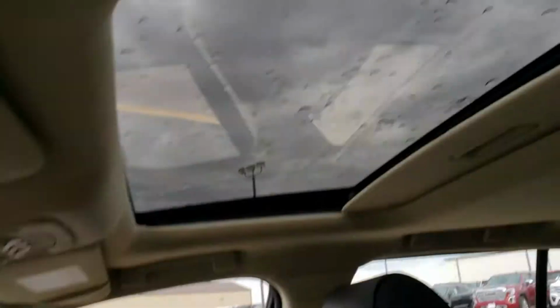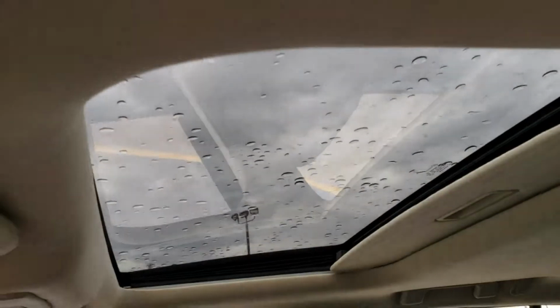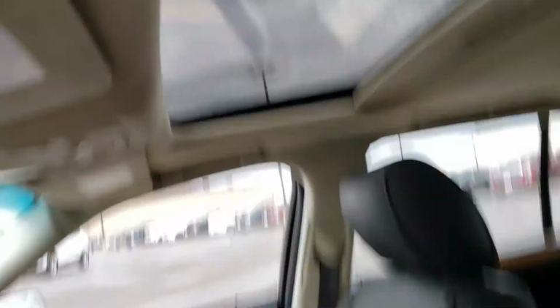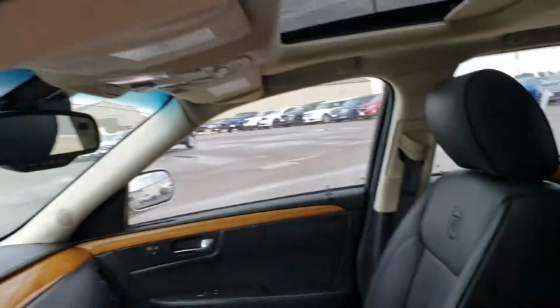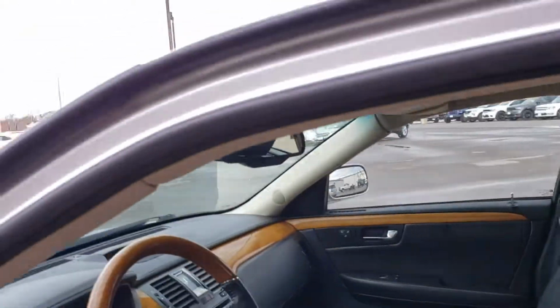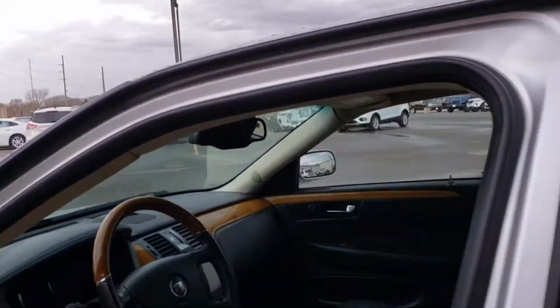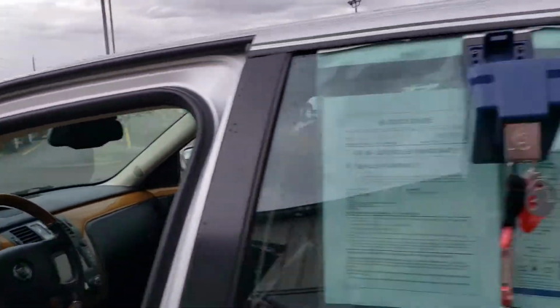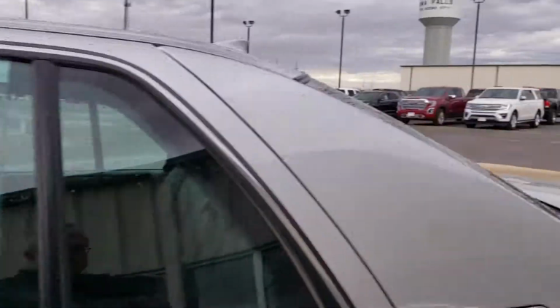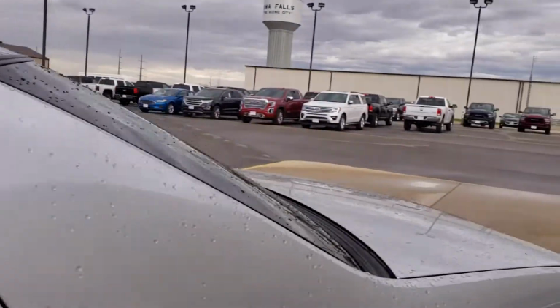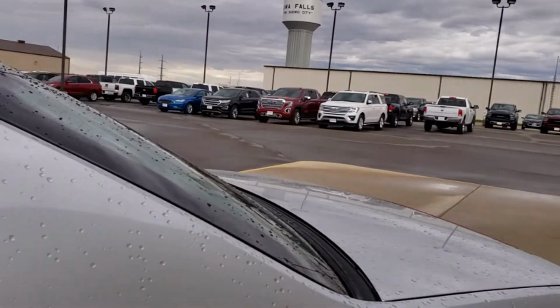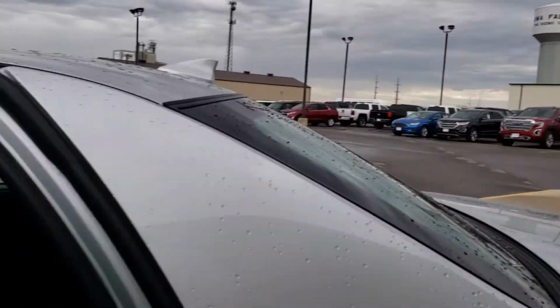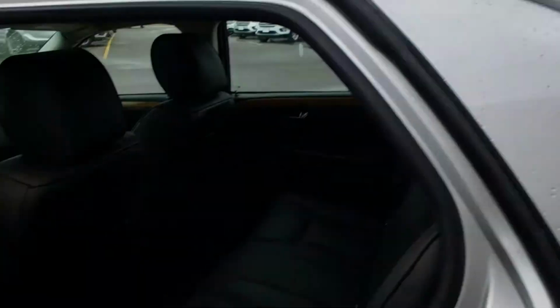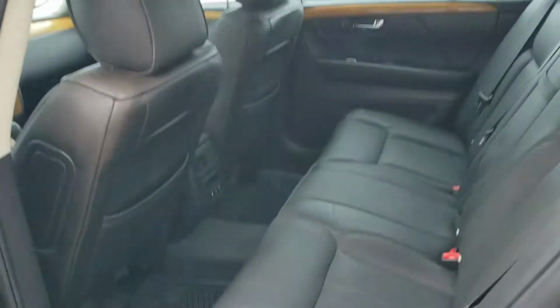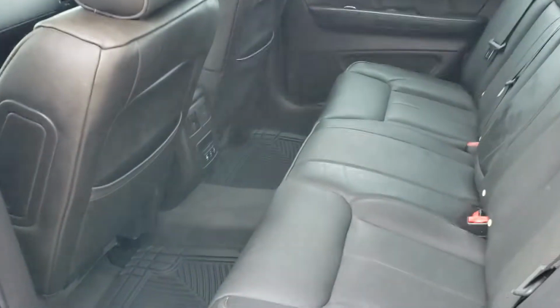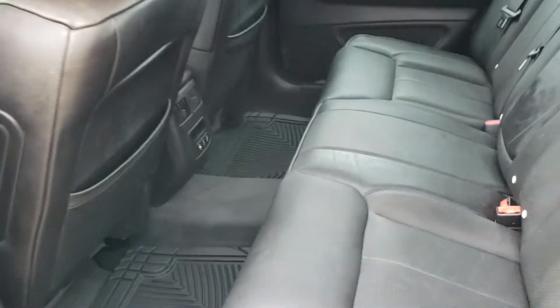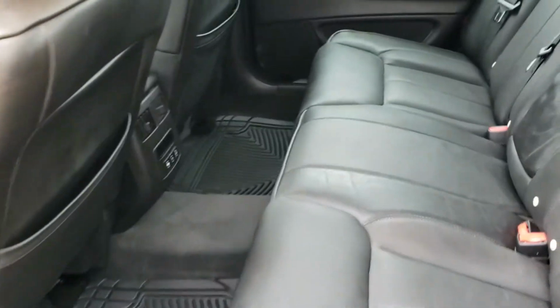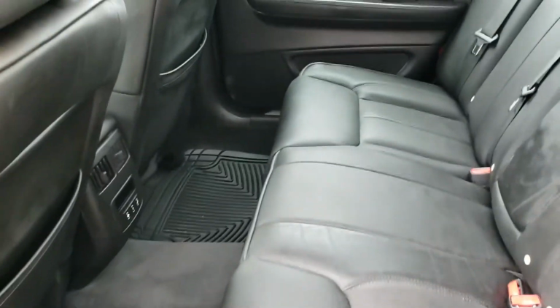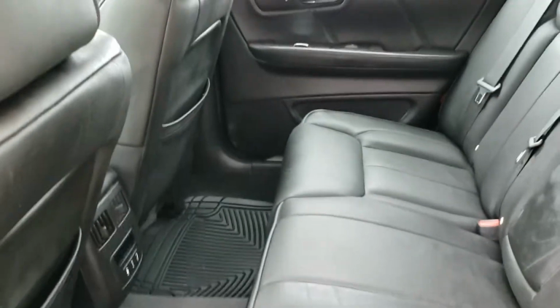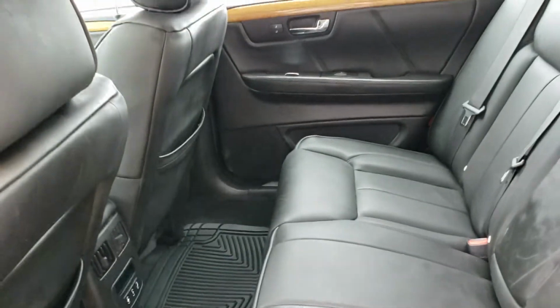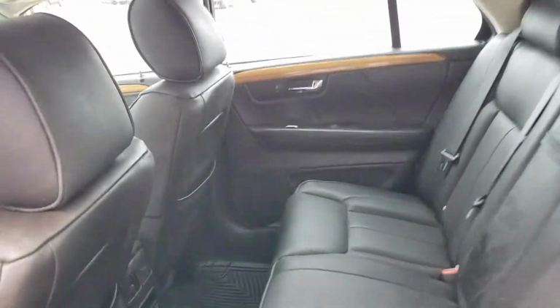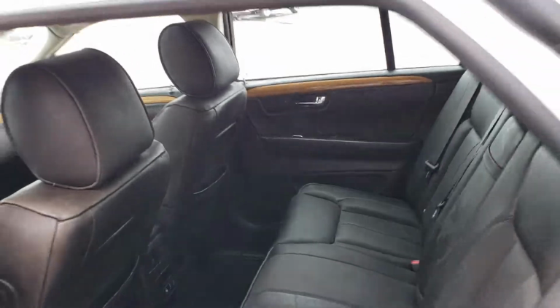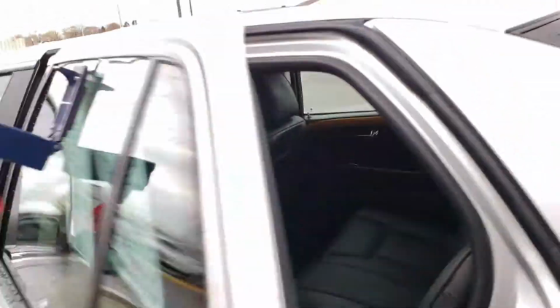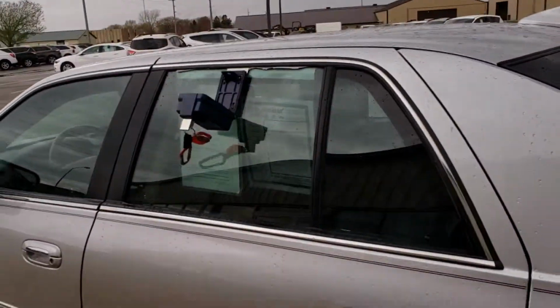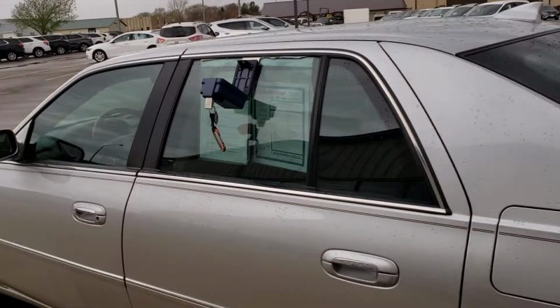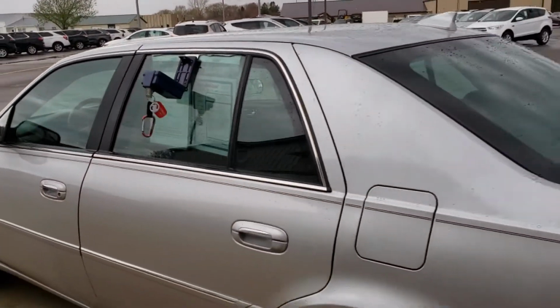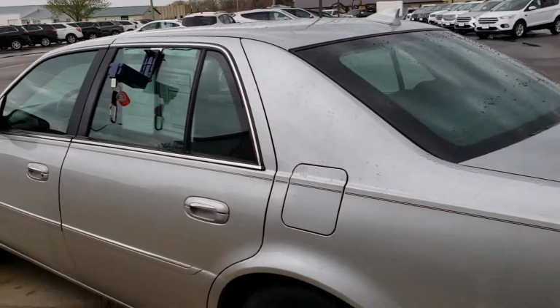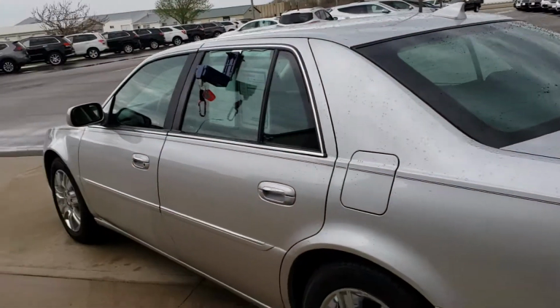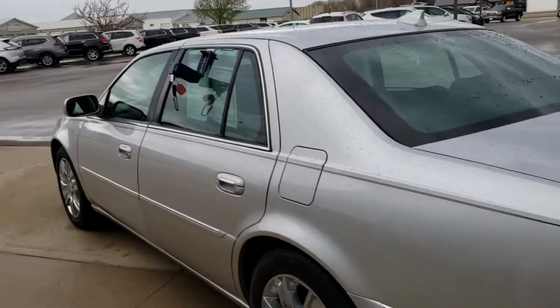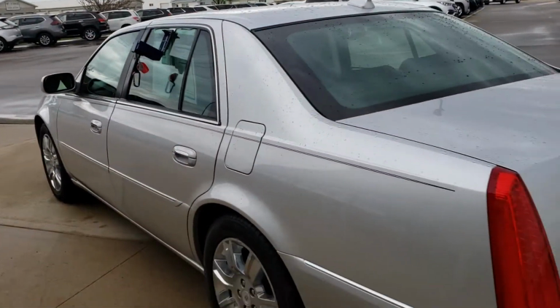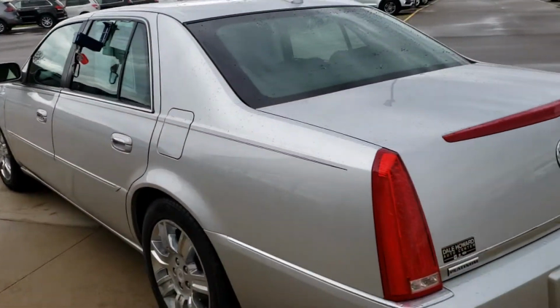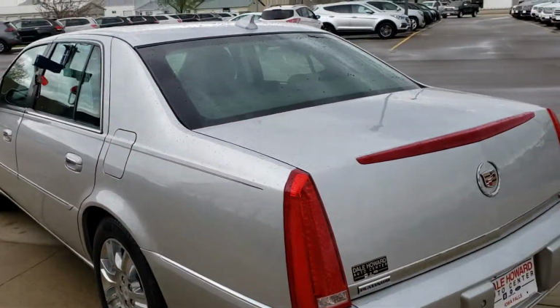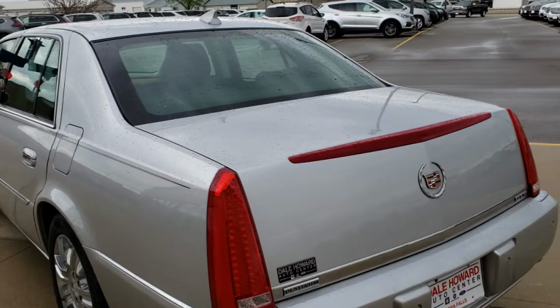Does have the moon roof of course. A lot of other nice features, including of course the Cadillac ride, which it's well known for. Huge back seat here, and of course that just monster trunk that they have.